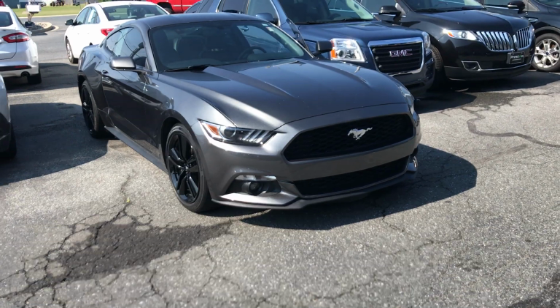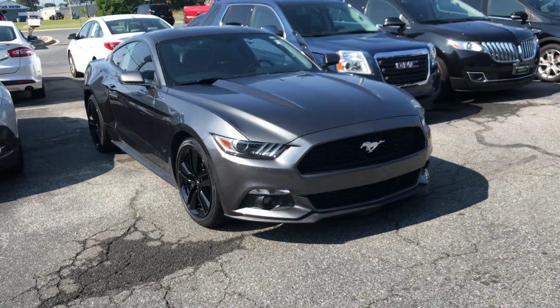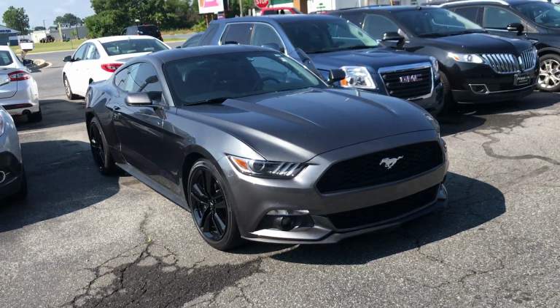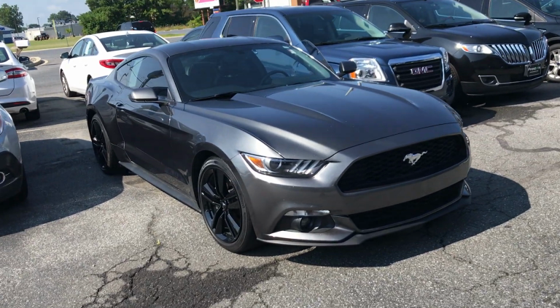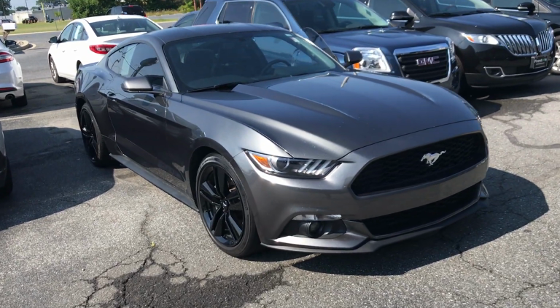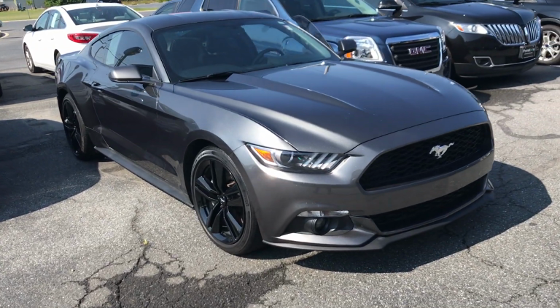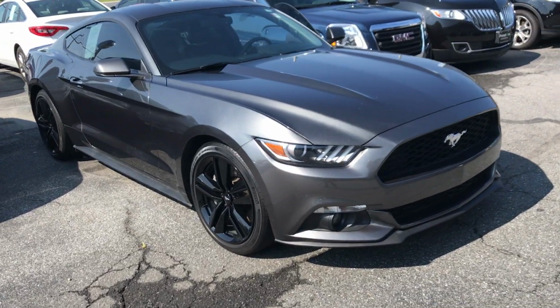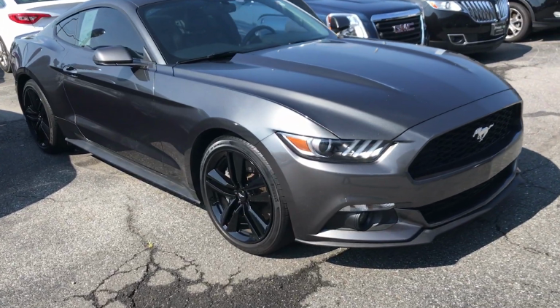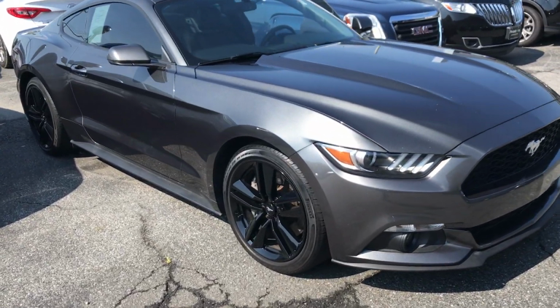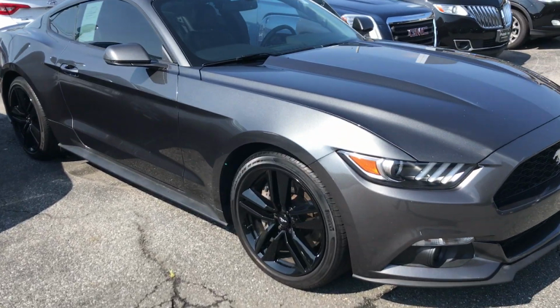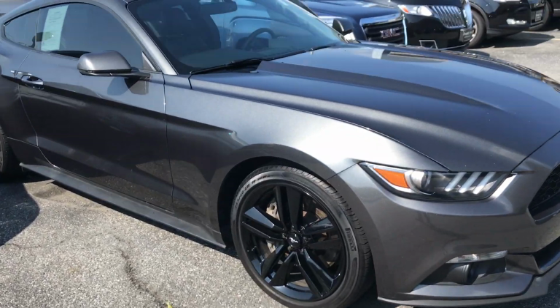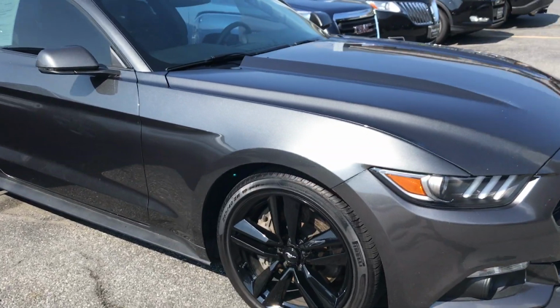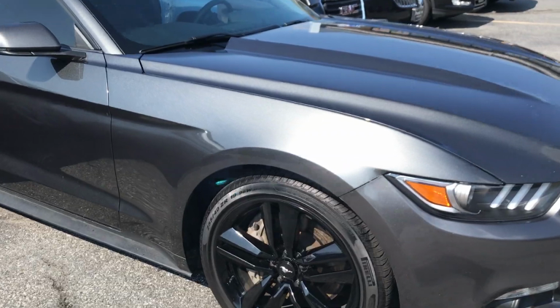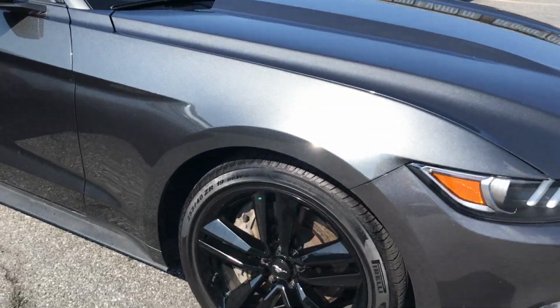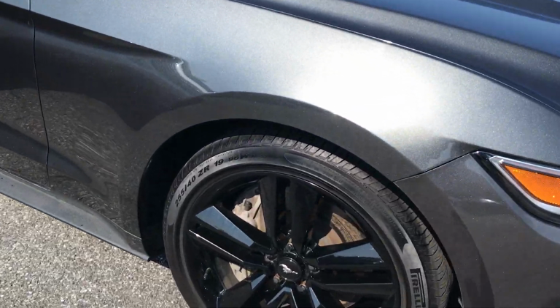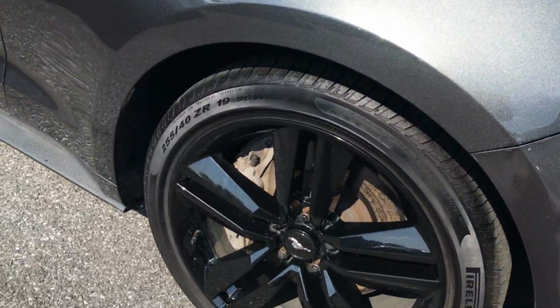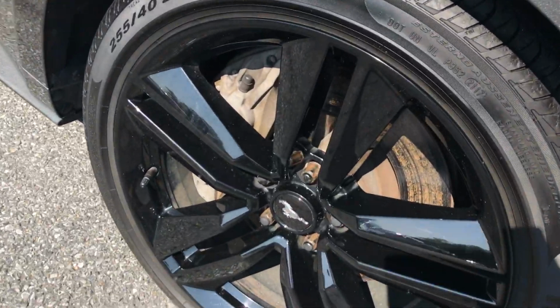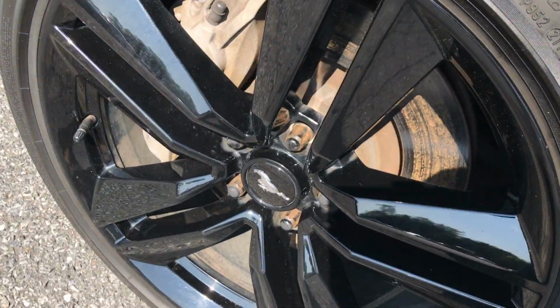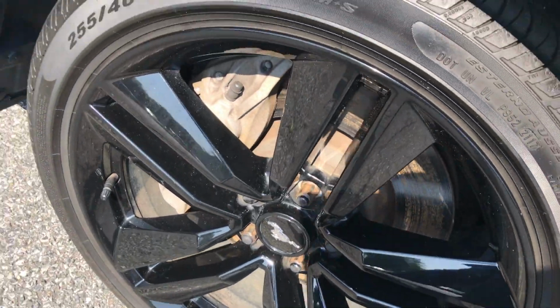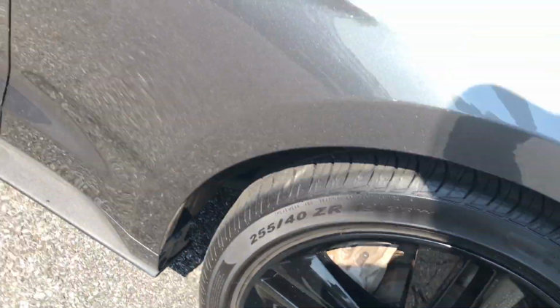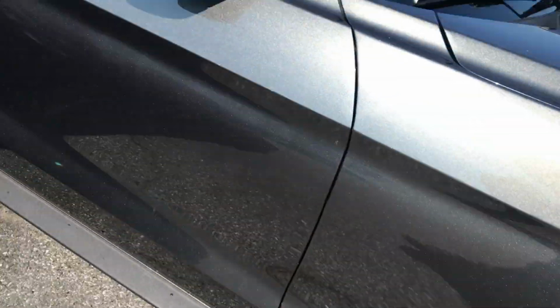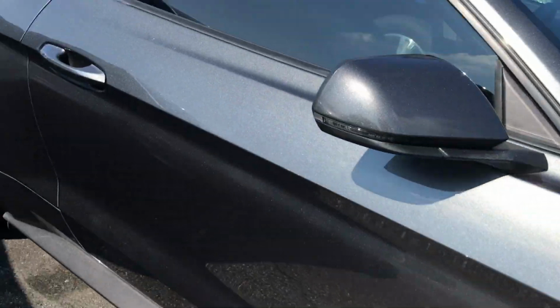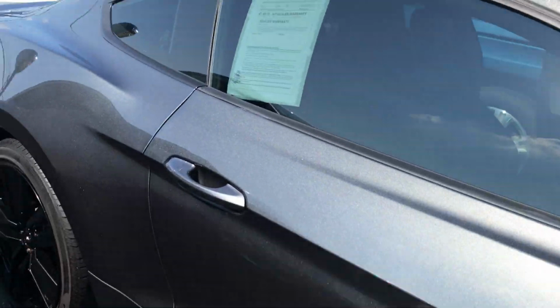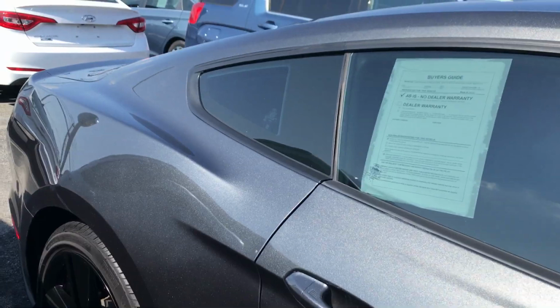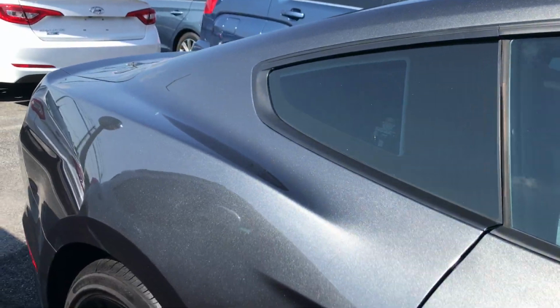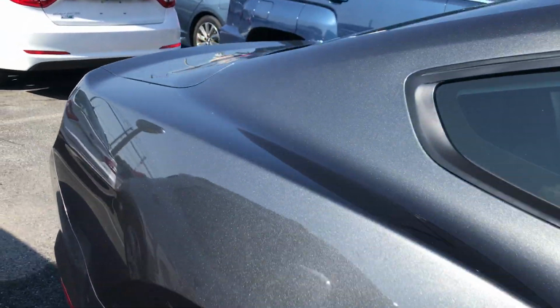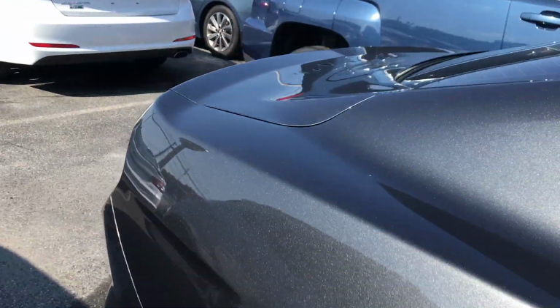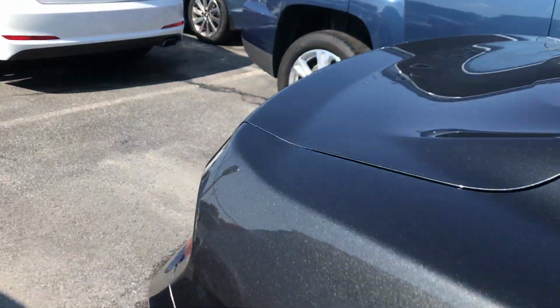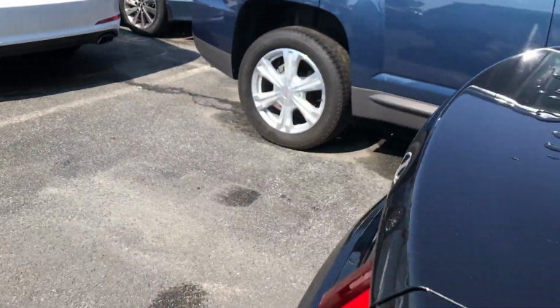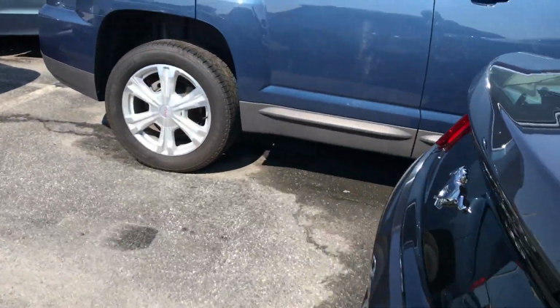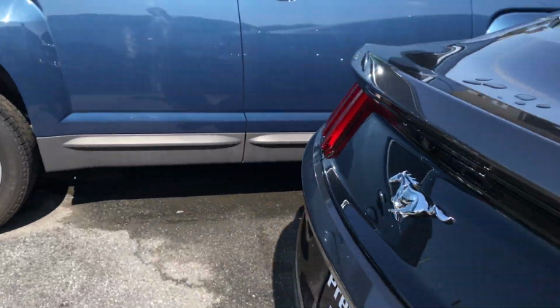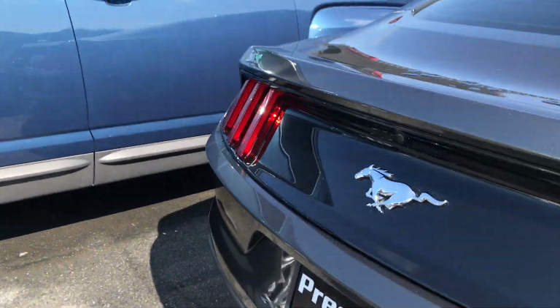Hey guys, Mike Taylor here today showing you this recently traded 2017 Mustang. Excellent condition, beautiful color, love these black wheels — very, very sporty.